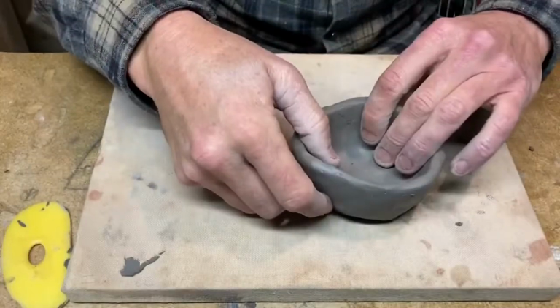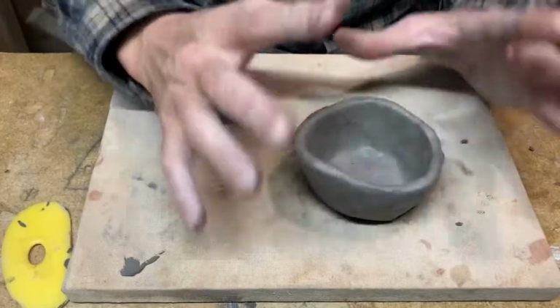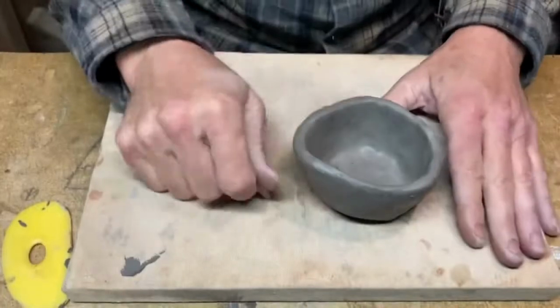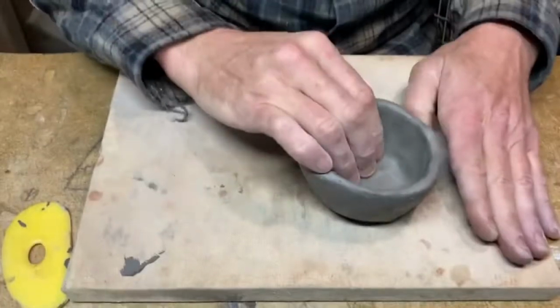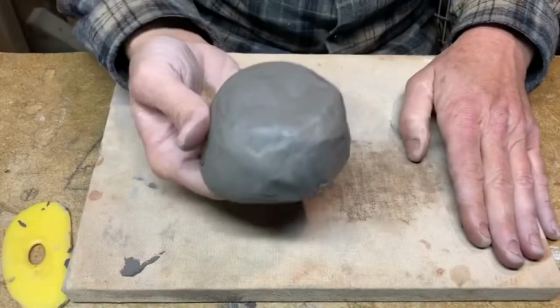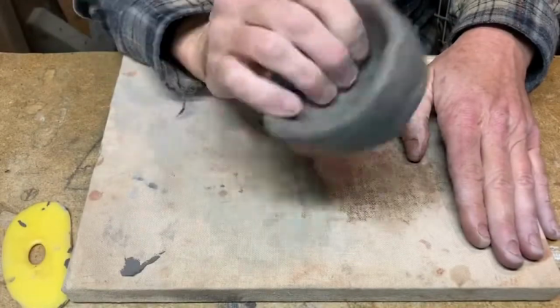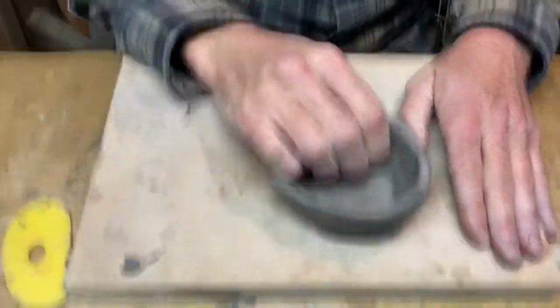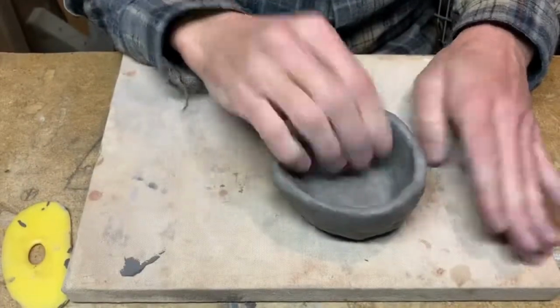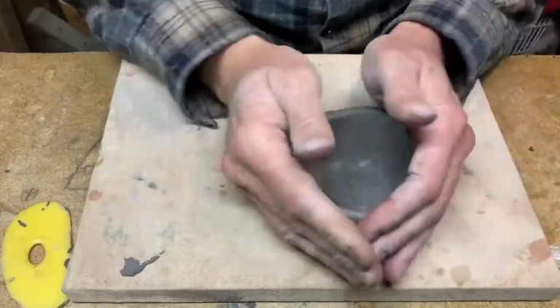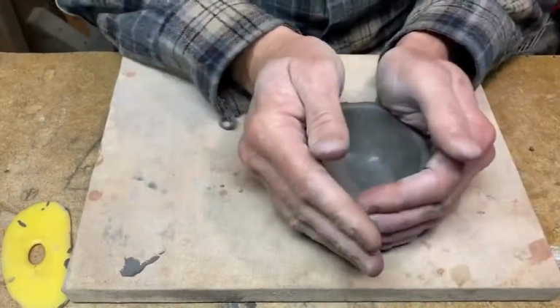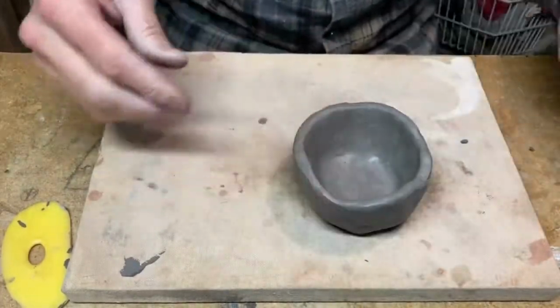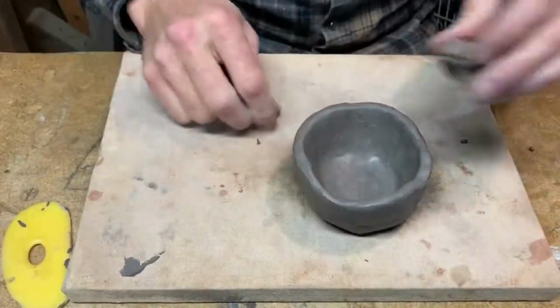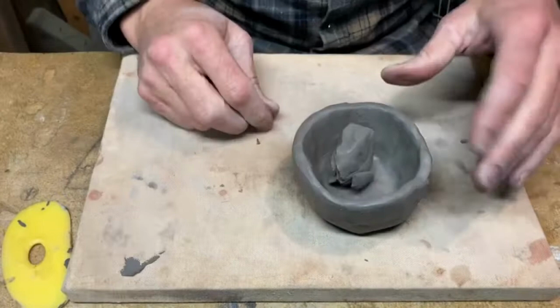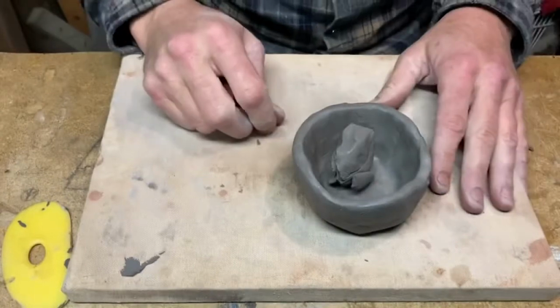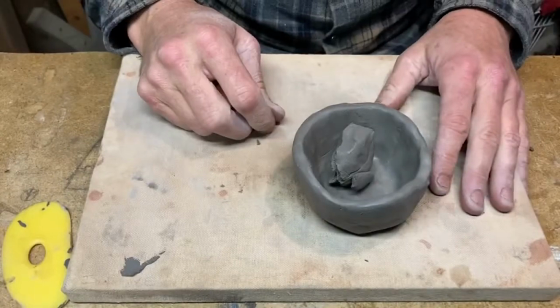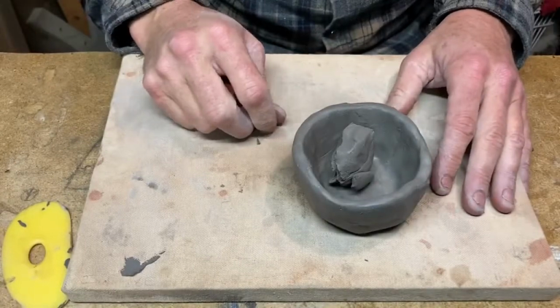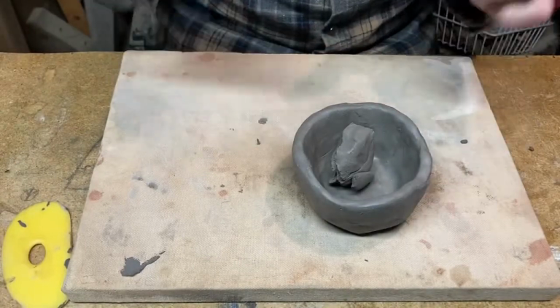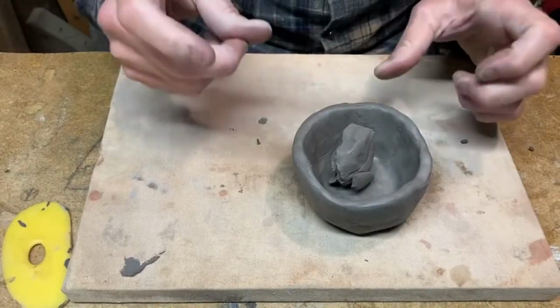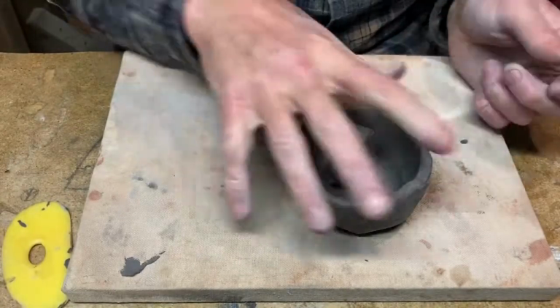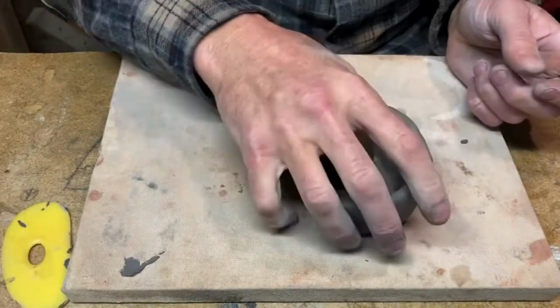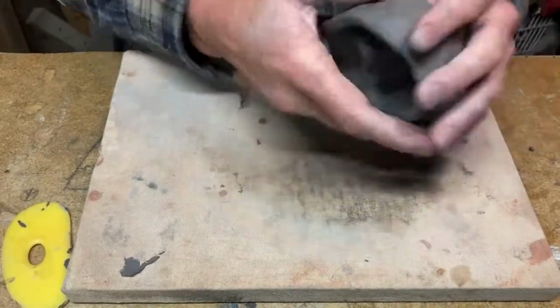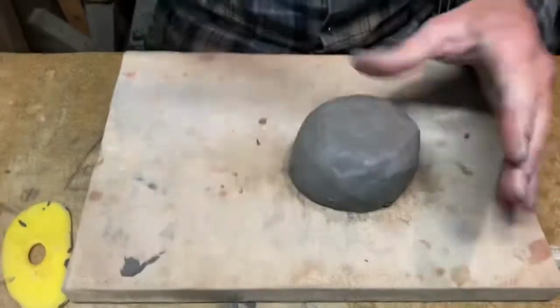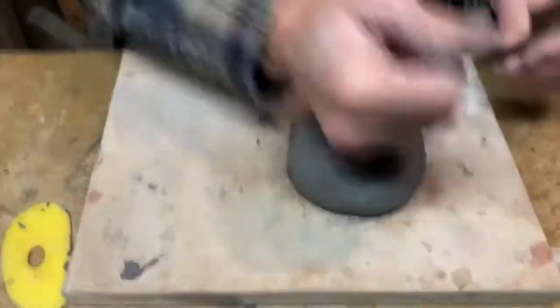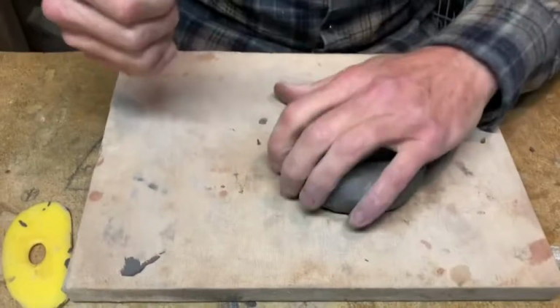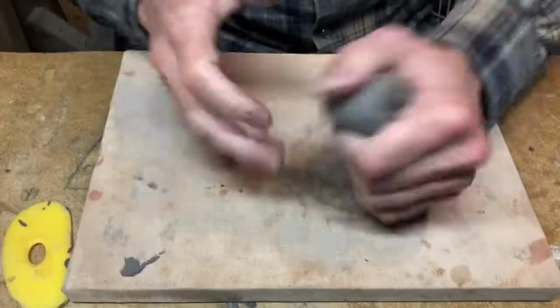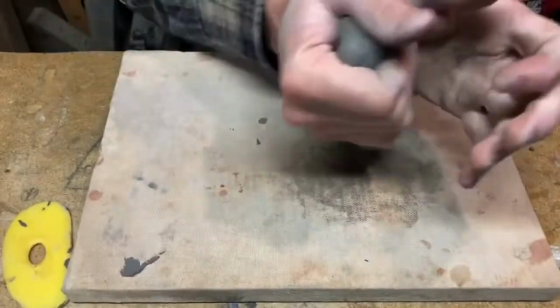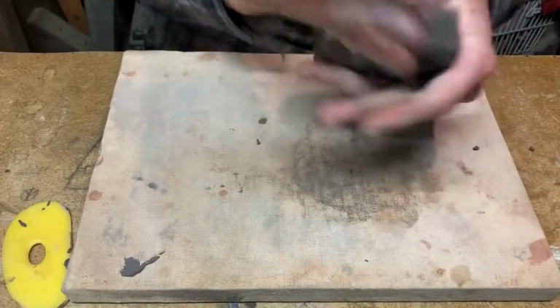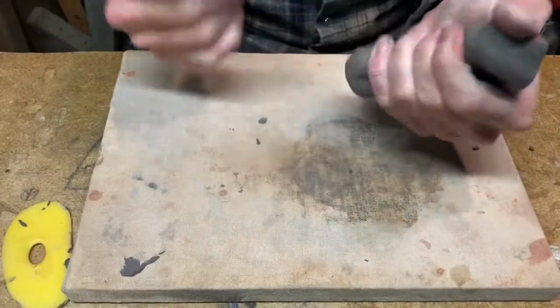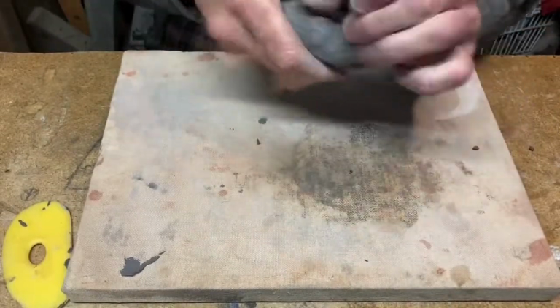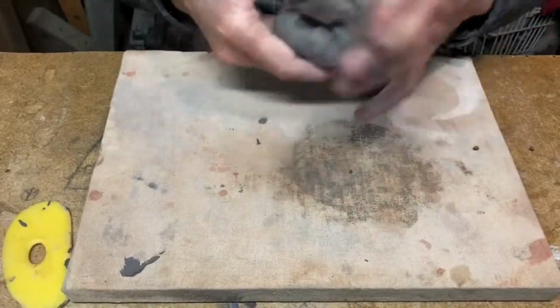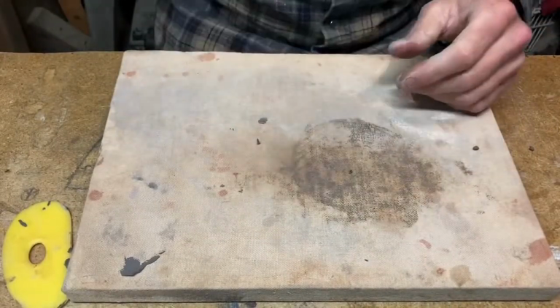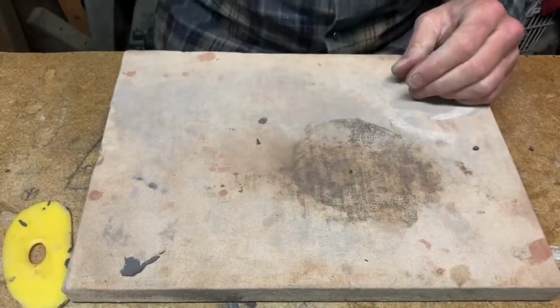That is a very basic and very messy pinch pot — we need to get them much cleaner than this. Take a picture of it for your portfolio, smash it, and put it back in your bag.